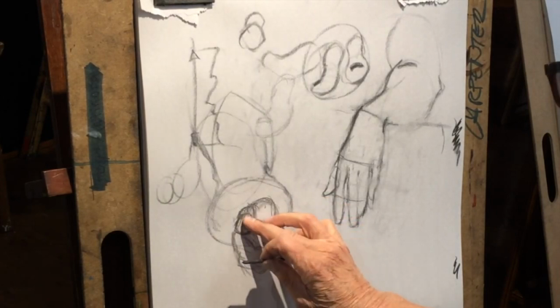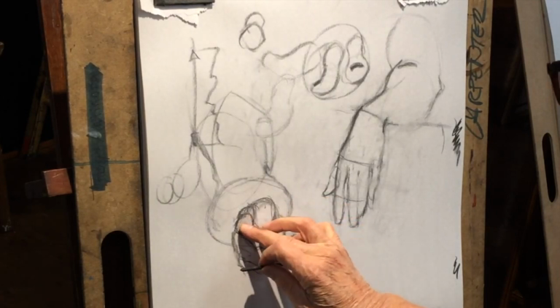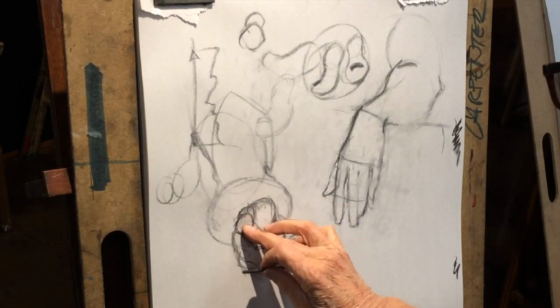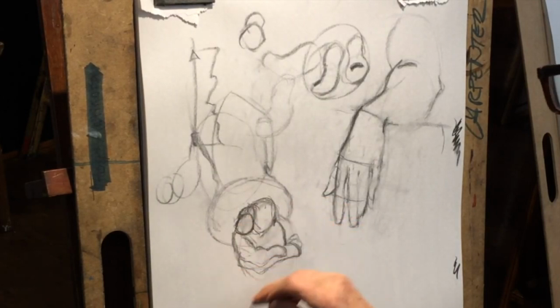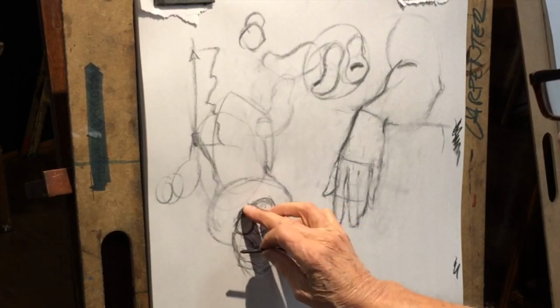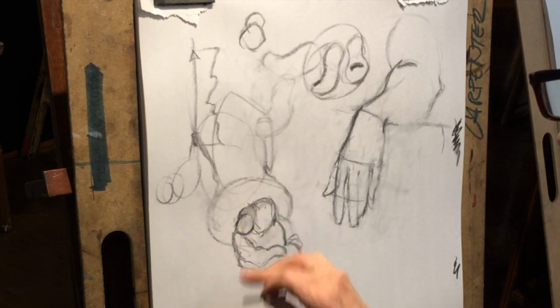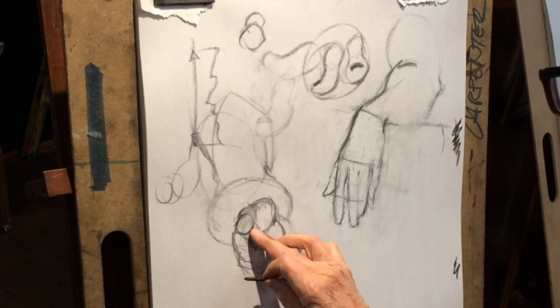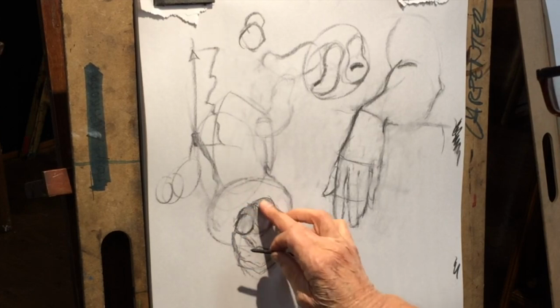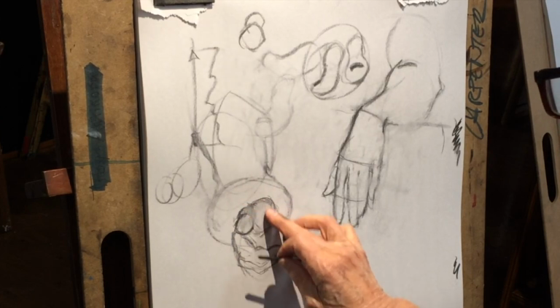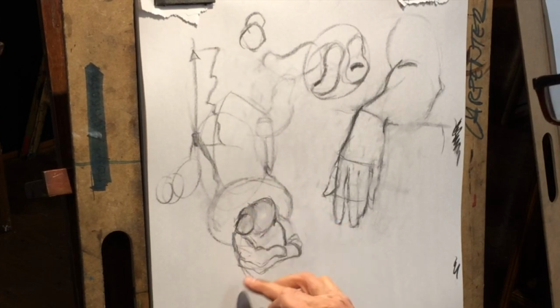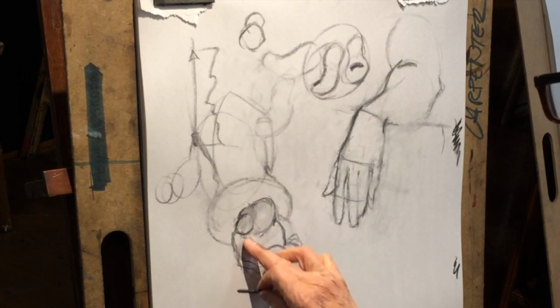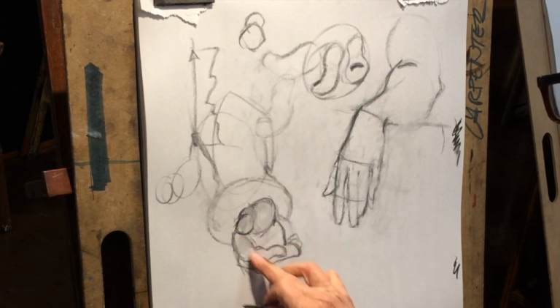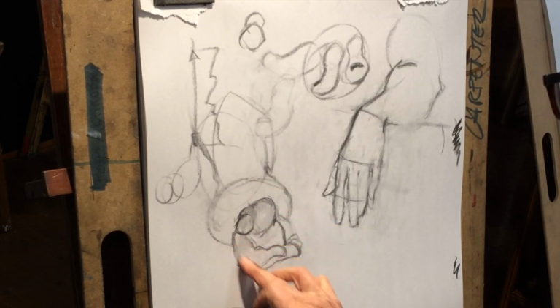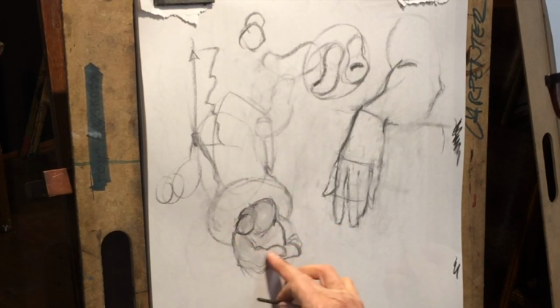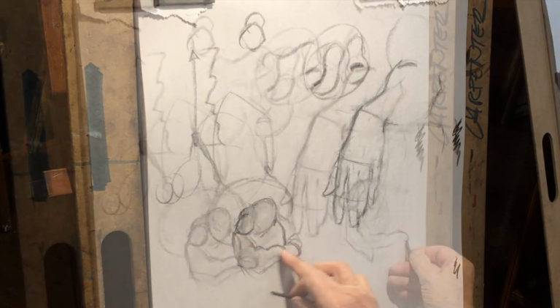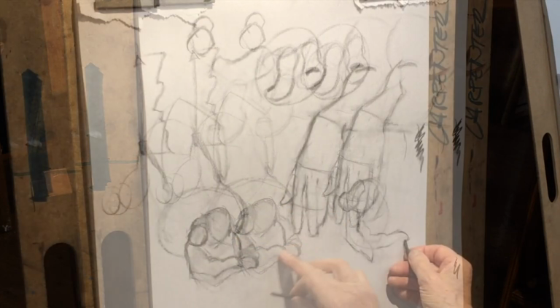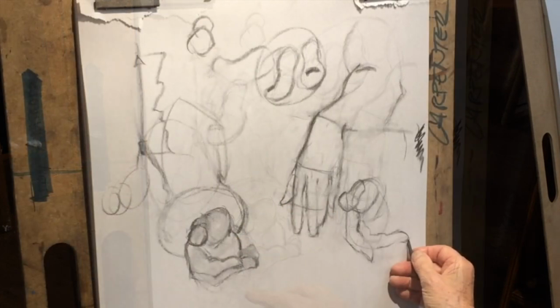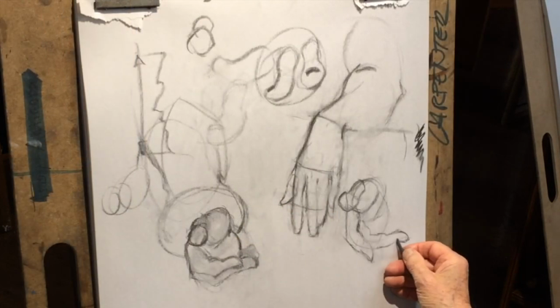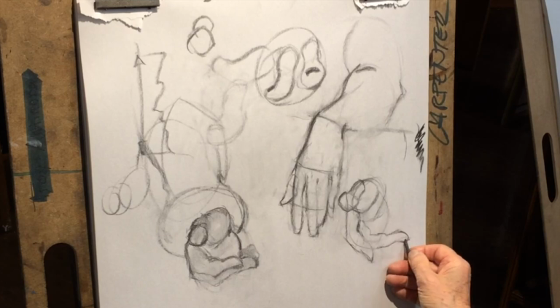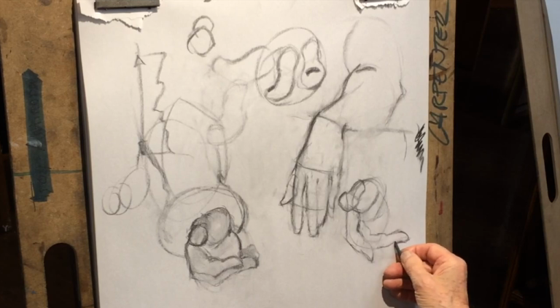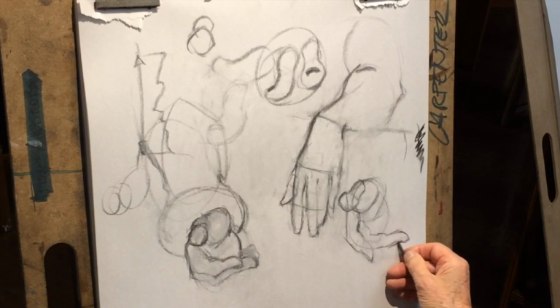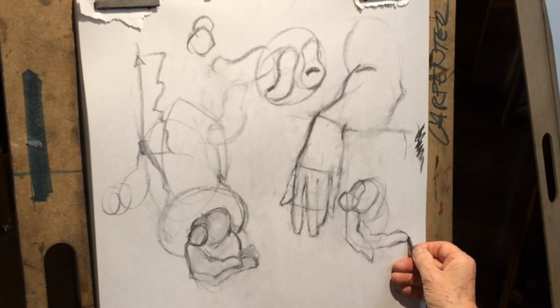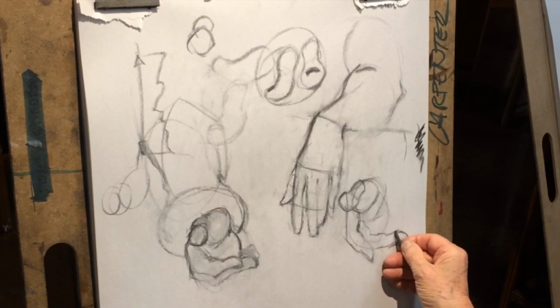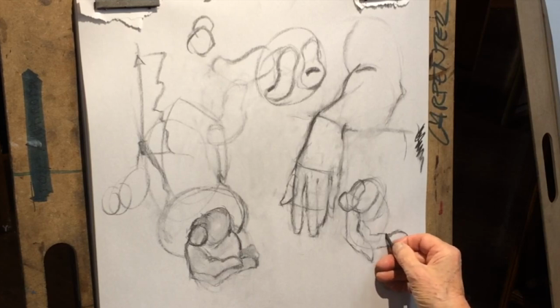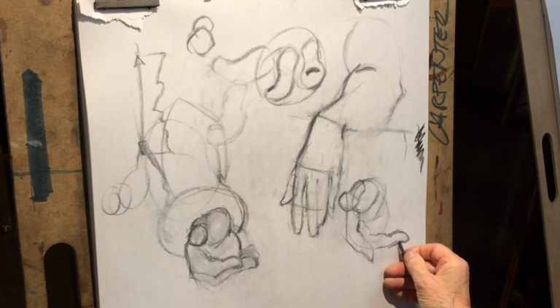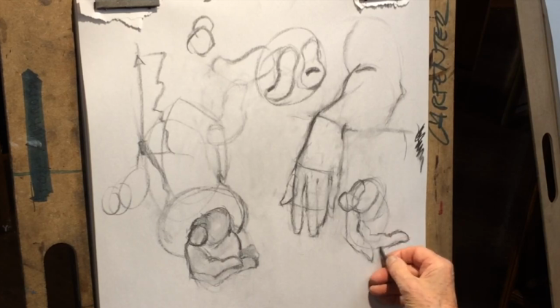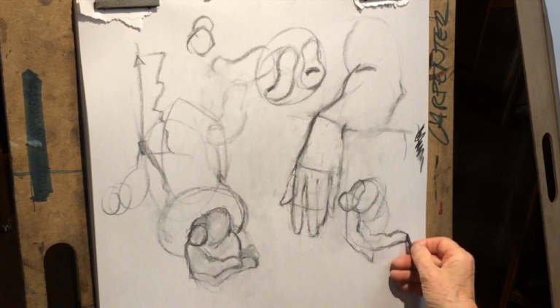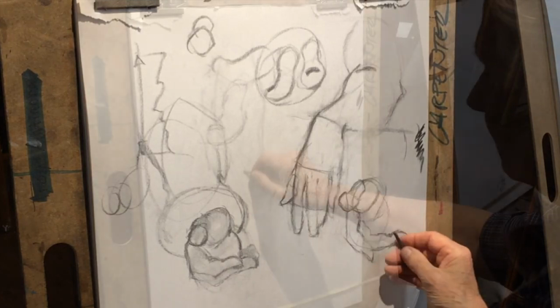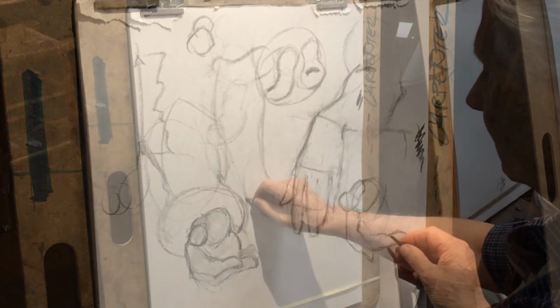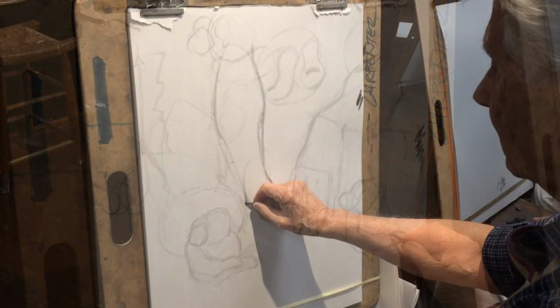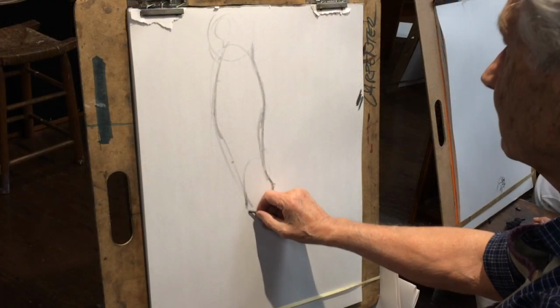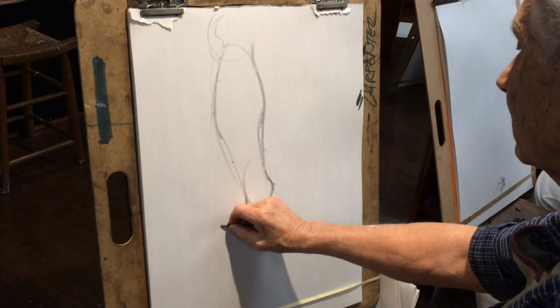This is one form, this is one form, this is one form — this is all shadow mass. These are movements that we develop.